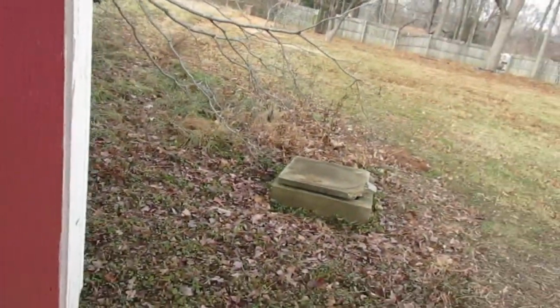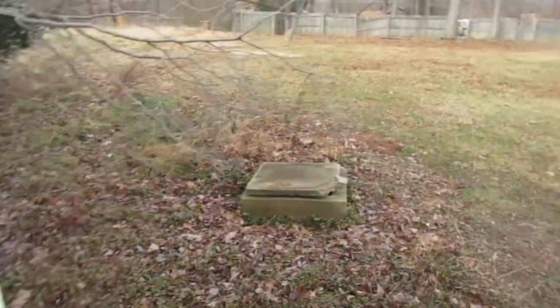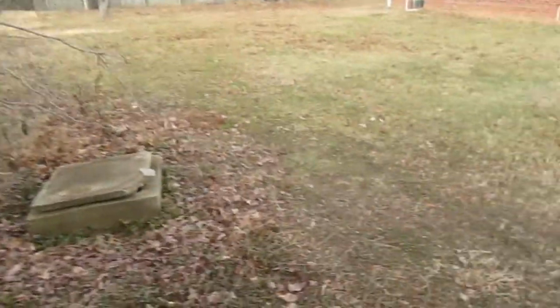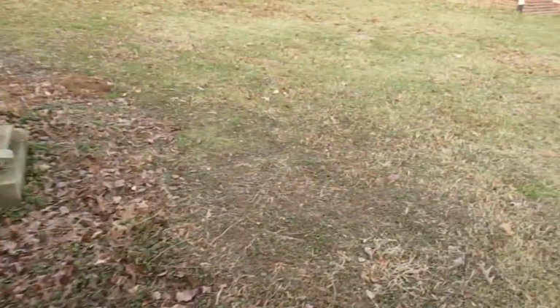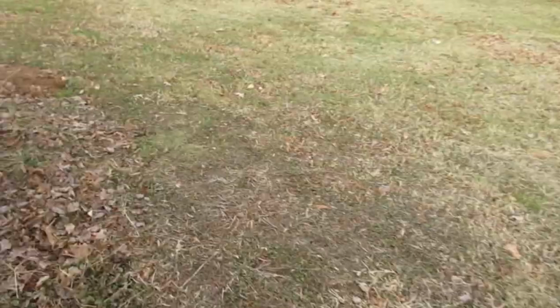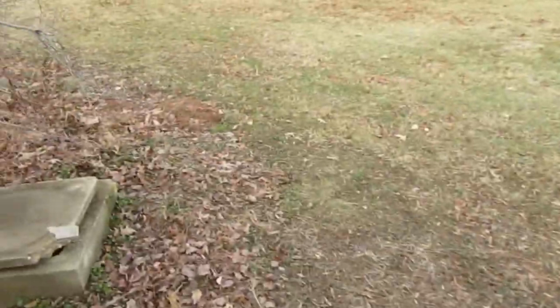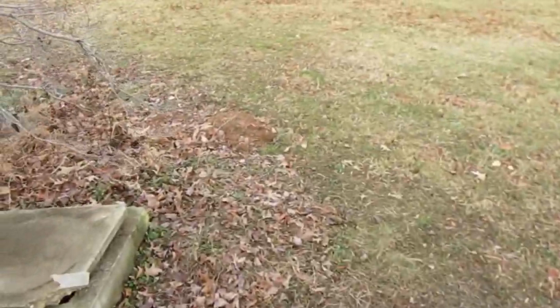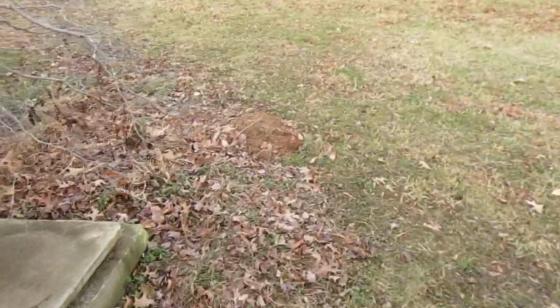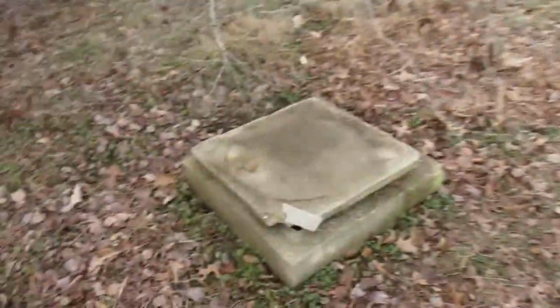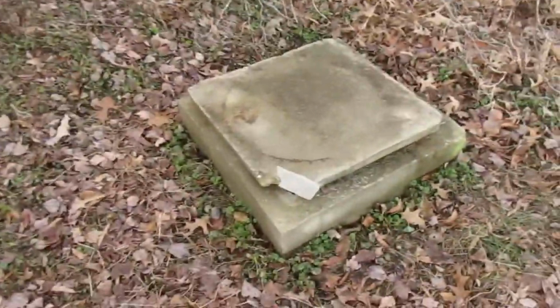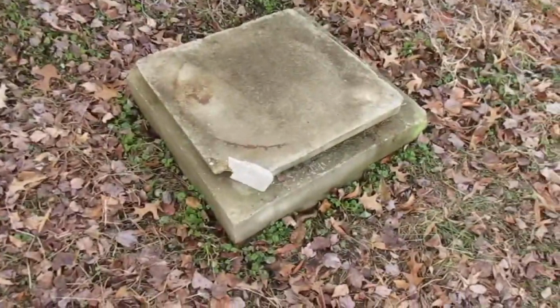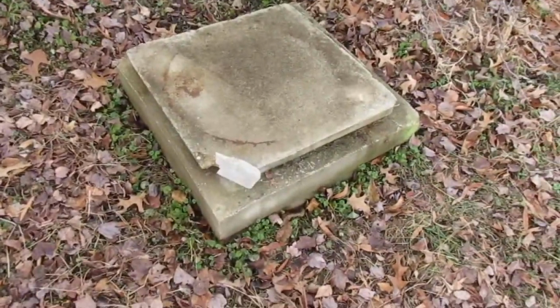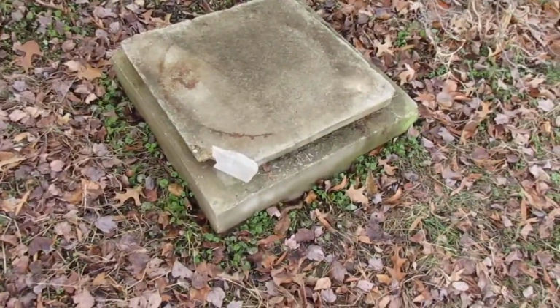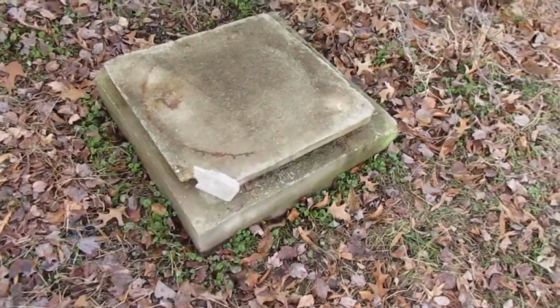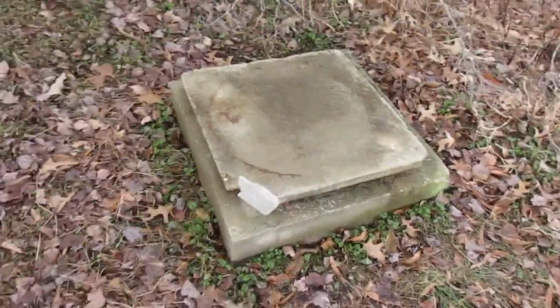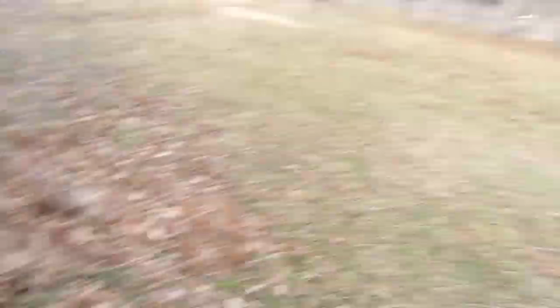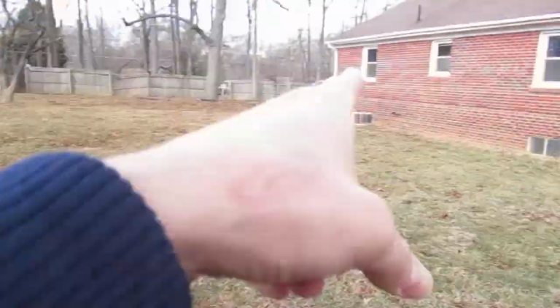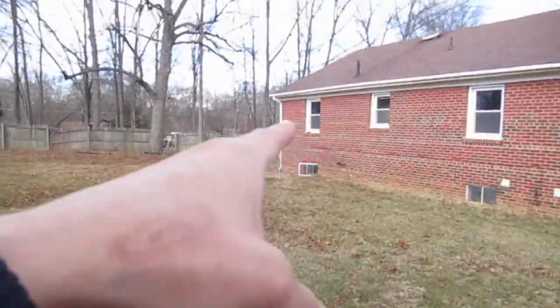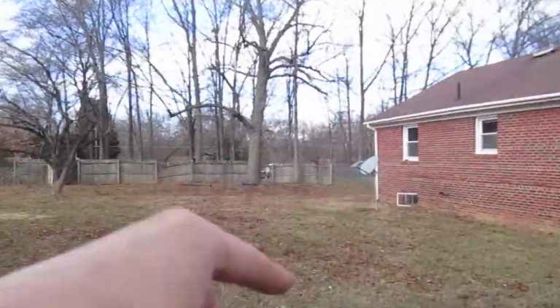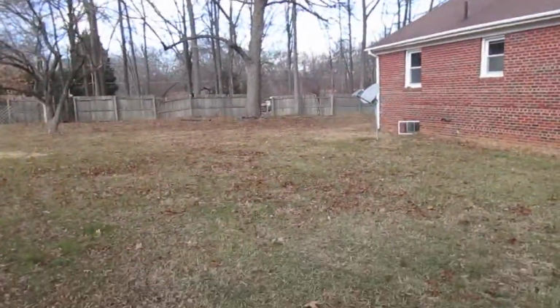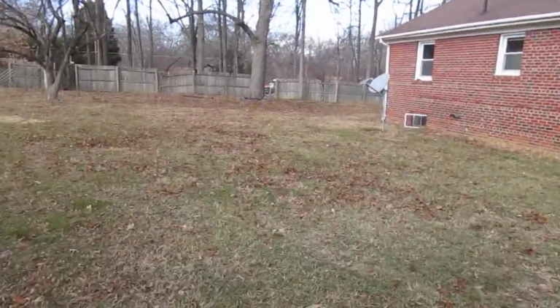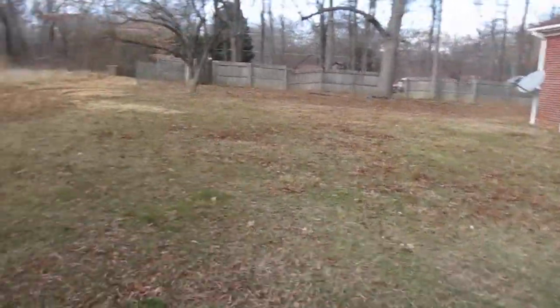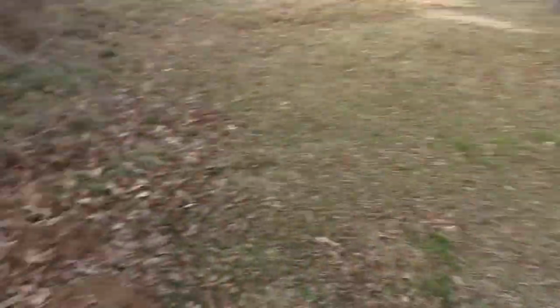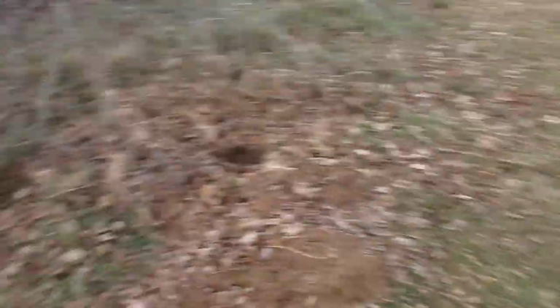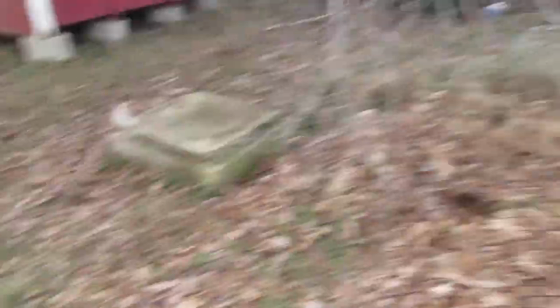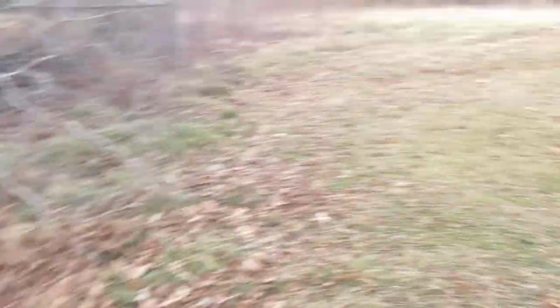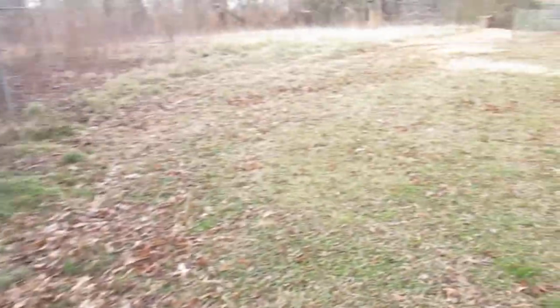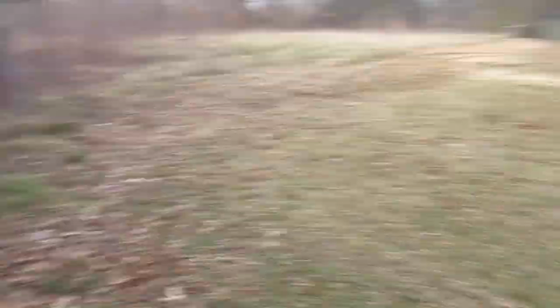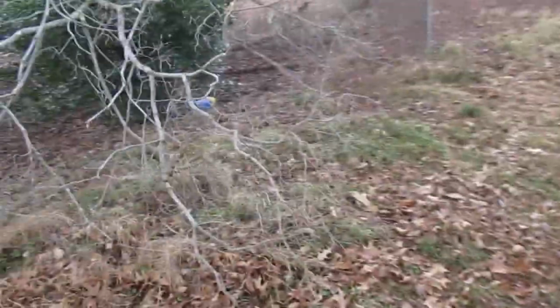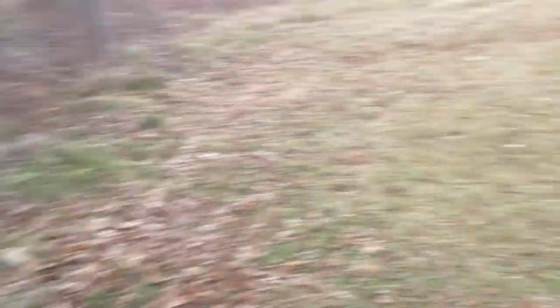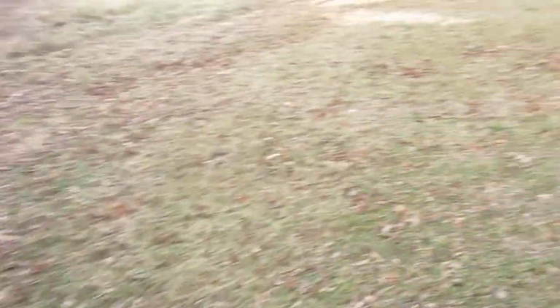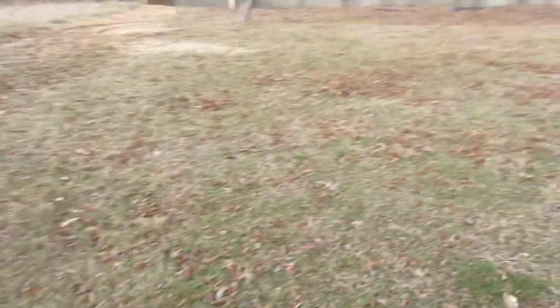Here's the septic system. I'm not really sure which part is what. There's this thing here with a cover on it, and then there's a pipe and a cement pad over on the other side. The yard looks fine — I don't see any obvious issues anywhere.